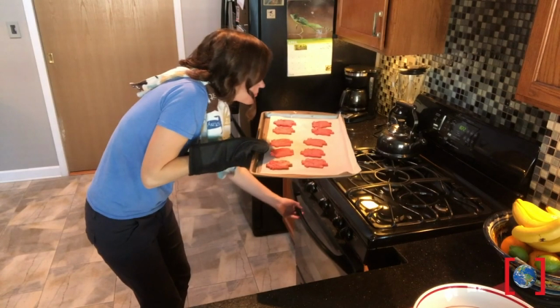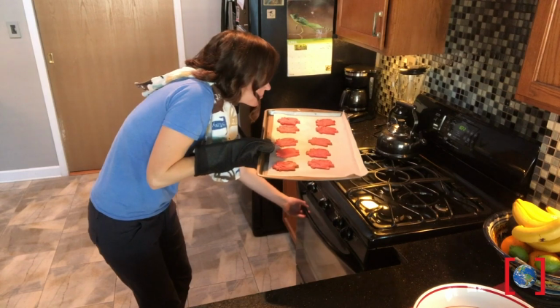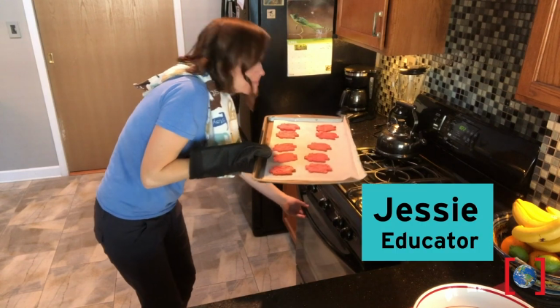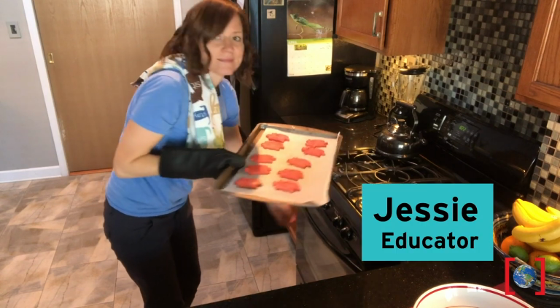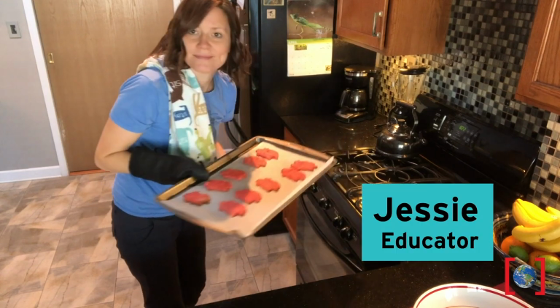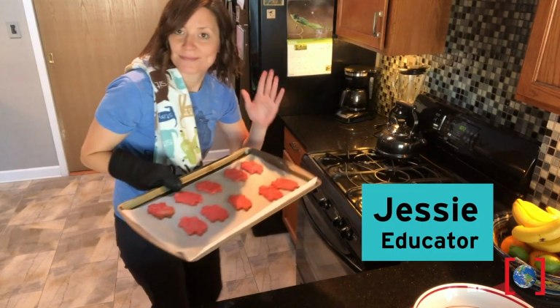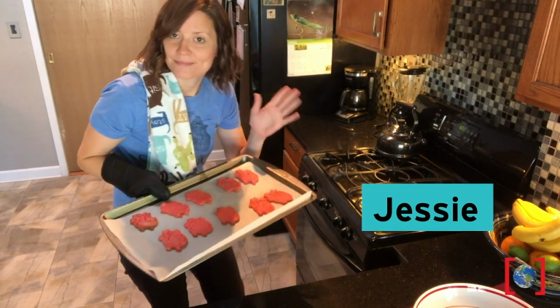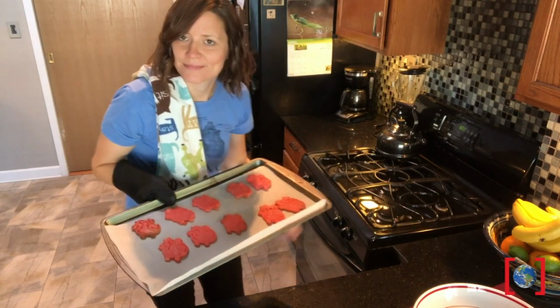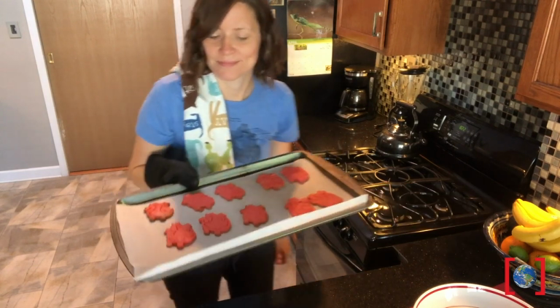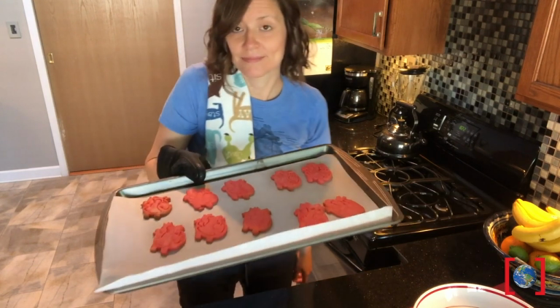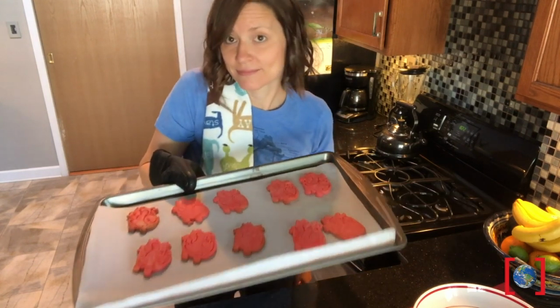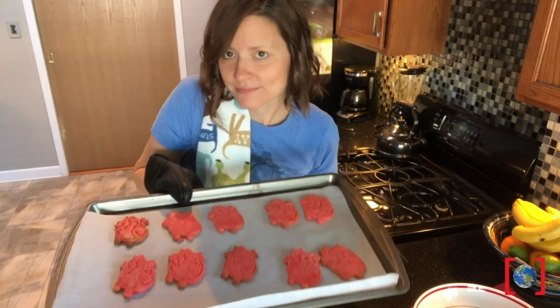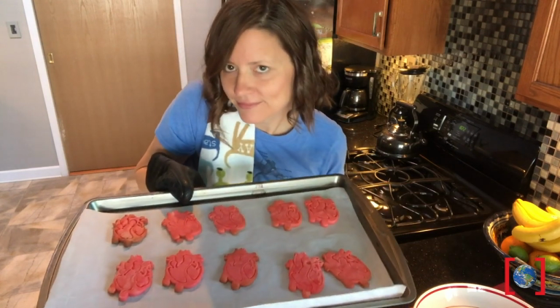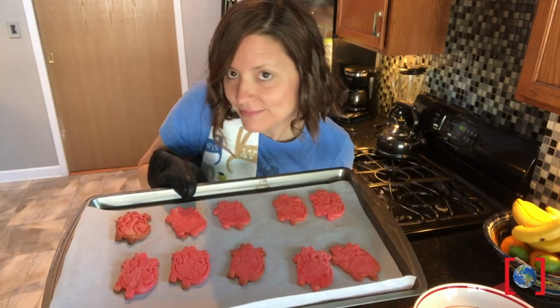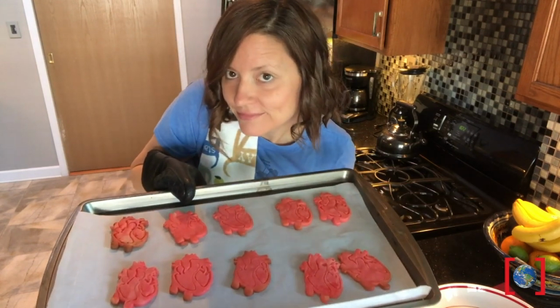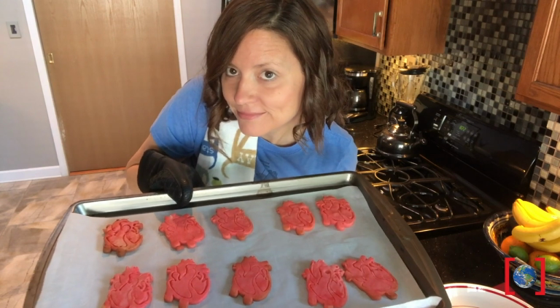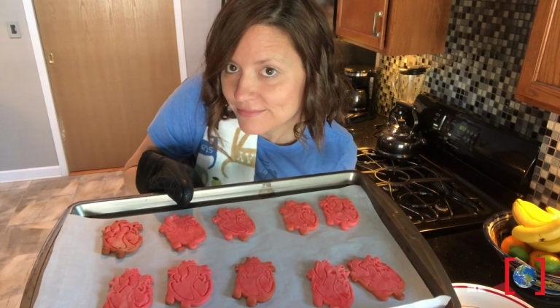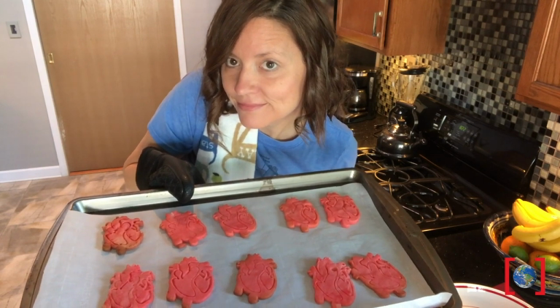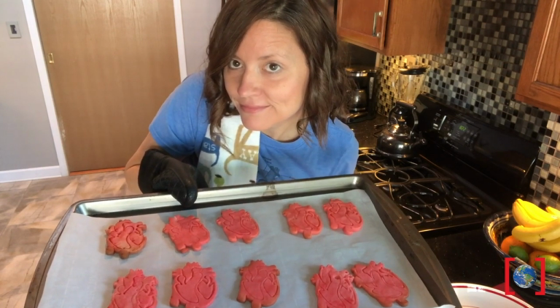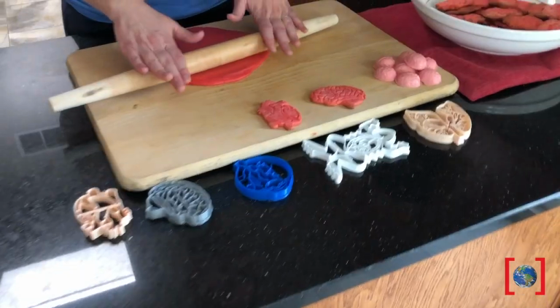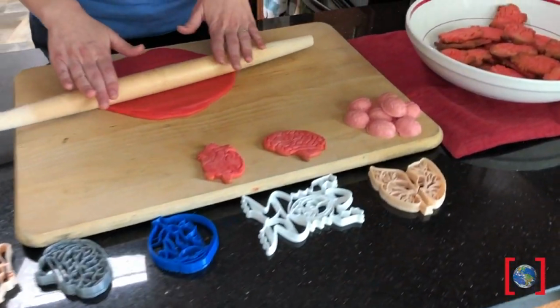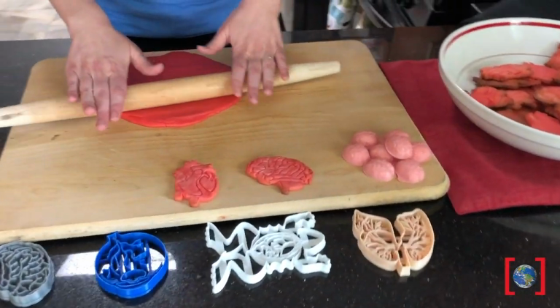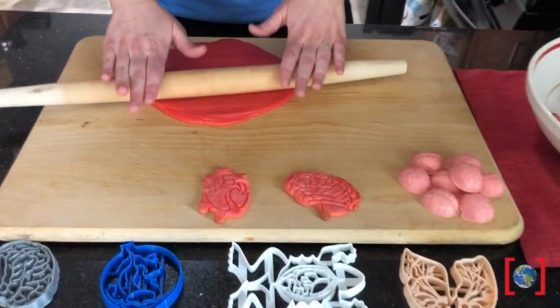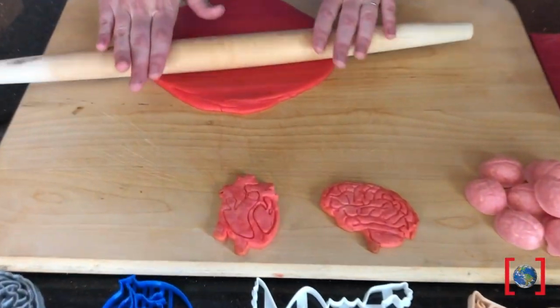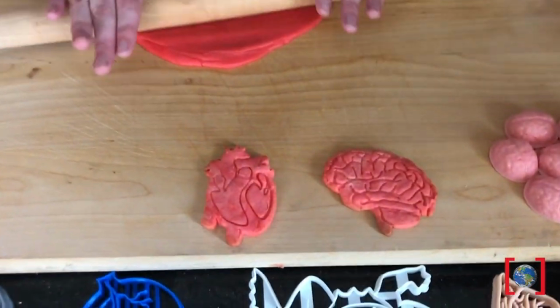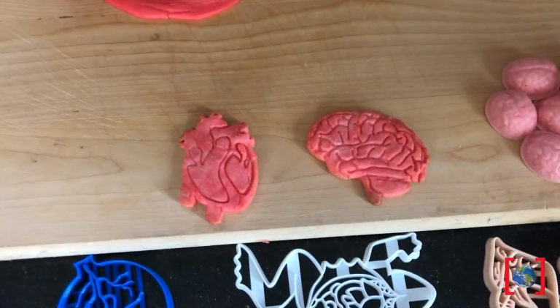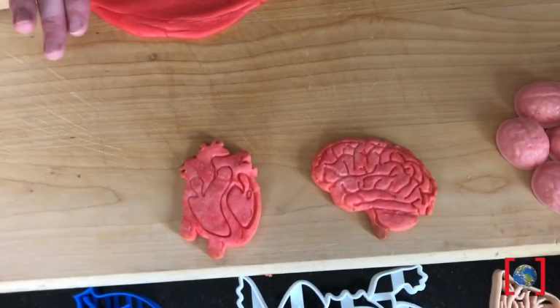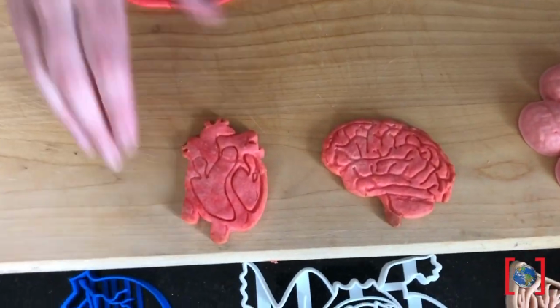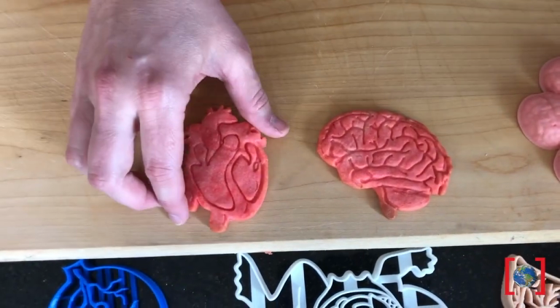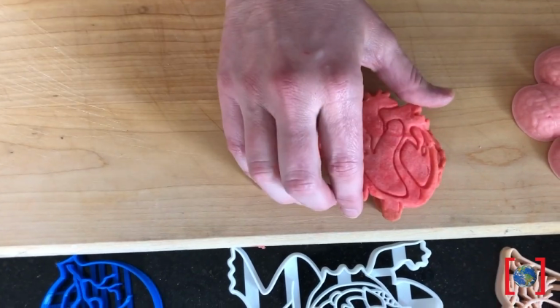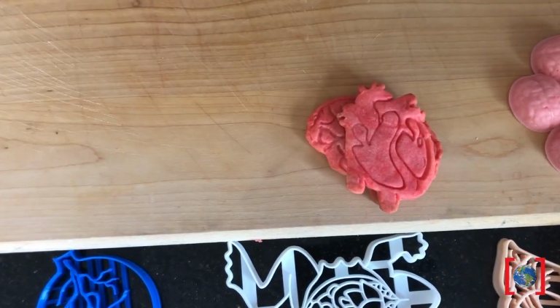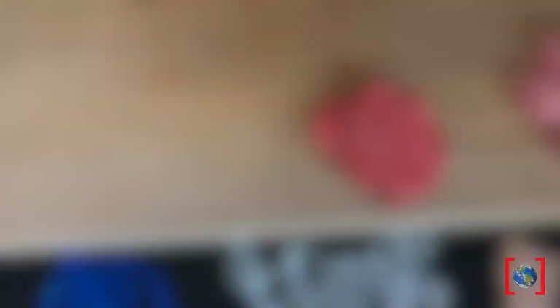Hi there, Jesse here from the Perot, just trying out a new shelter-in-place hobby: baking organs. Not that kind of organ — organ cookies. I seem to have hearts on the brain this week.